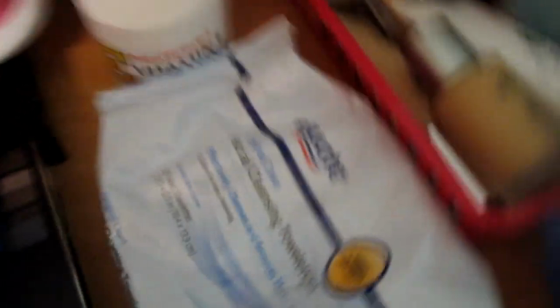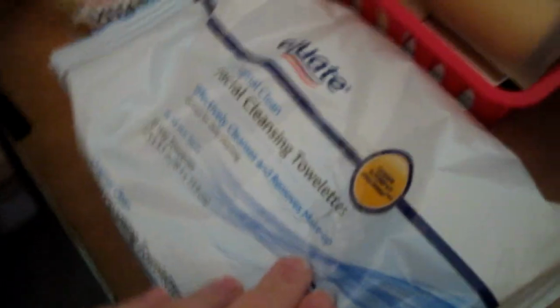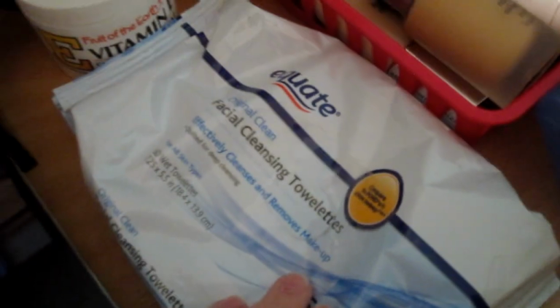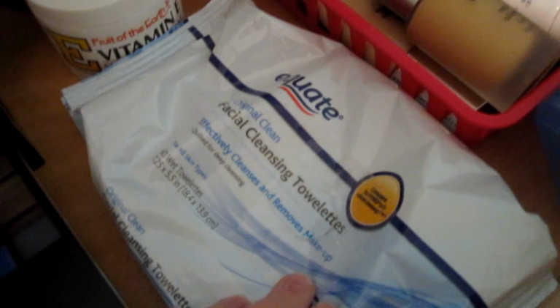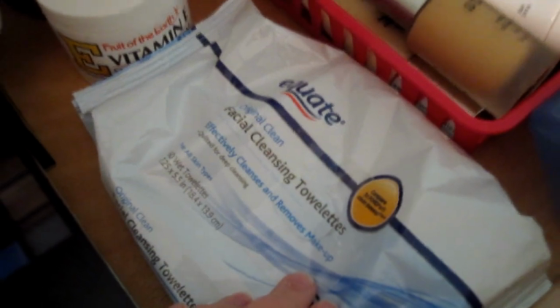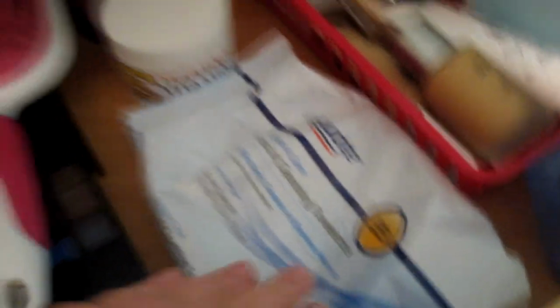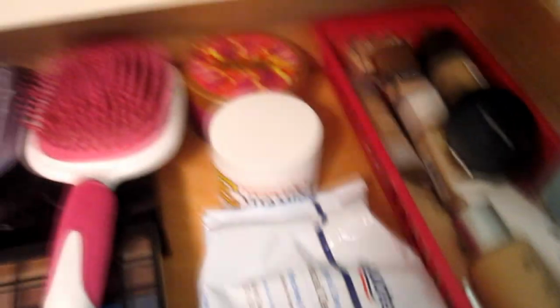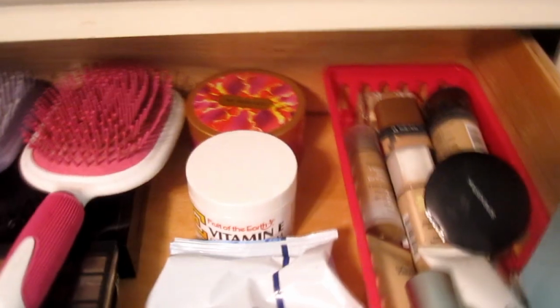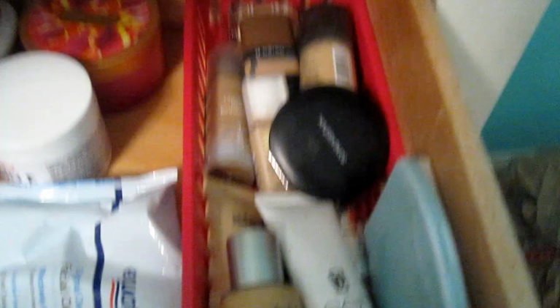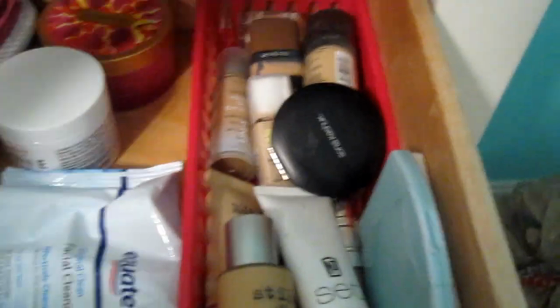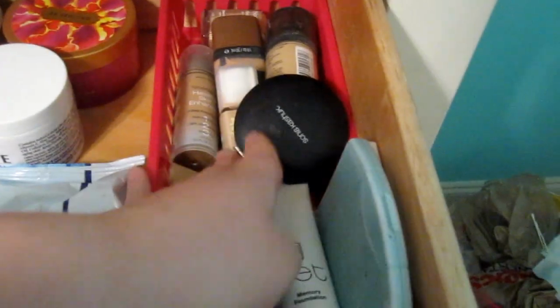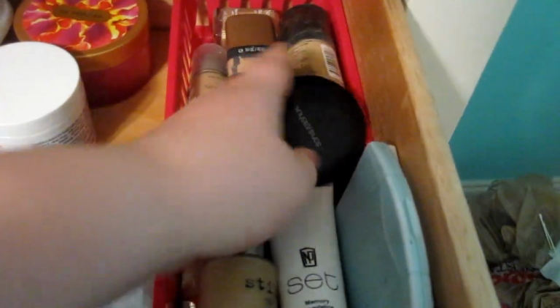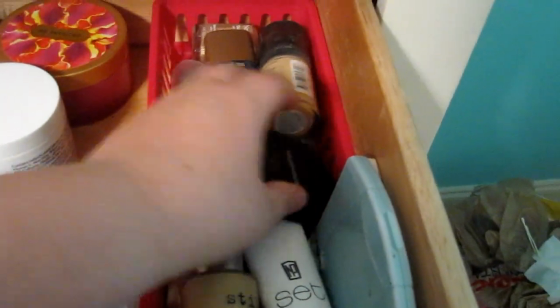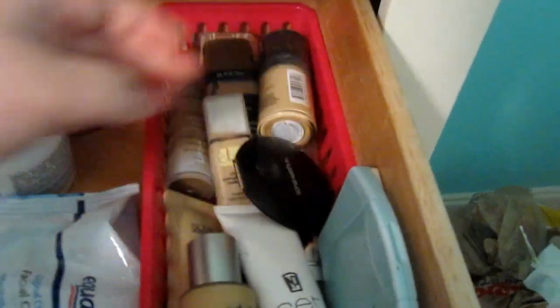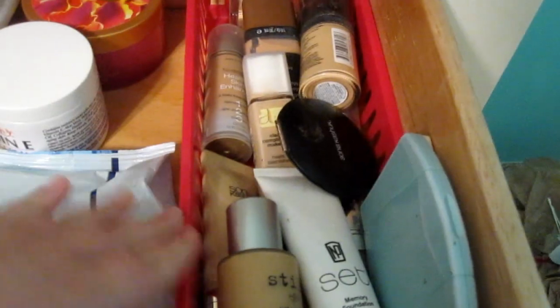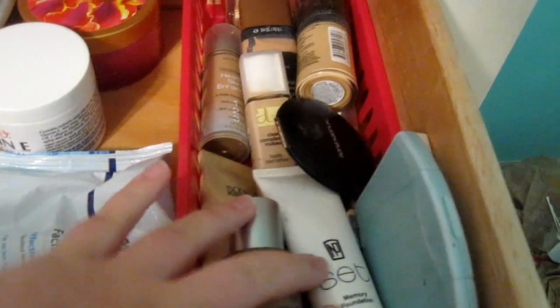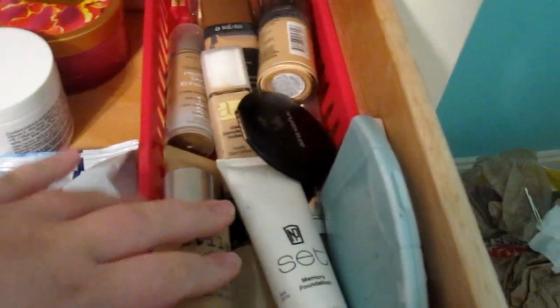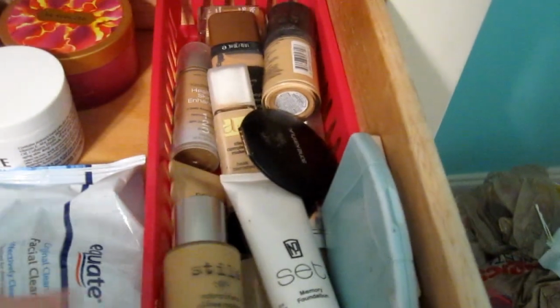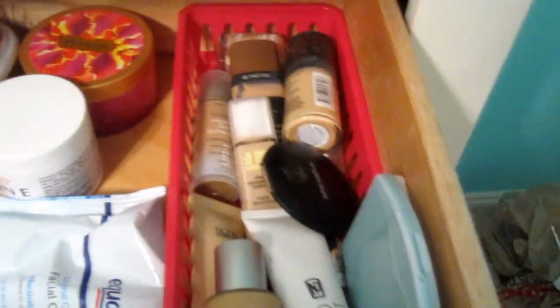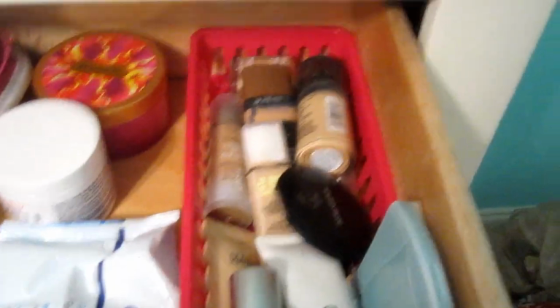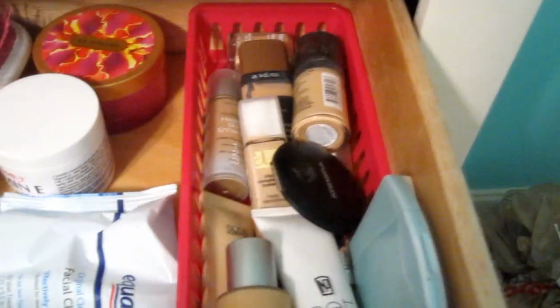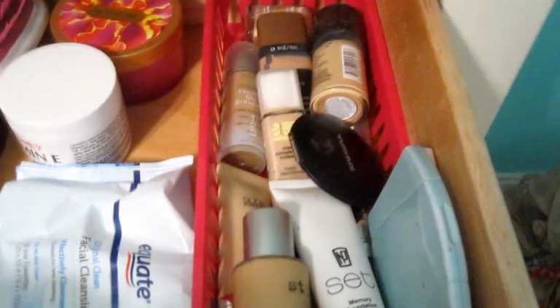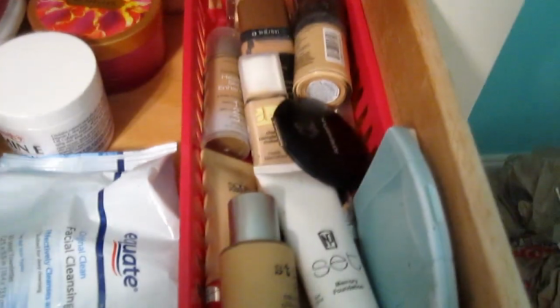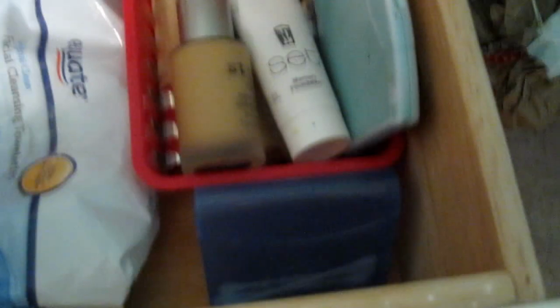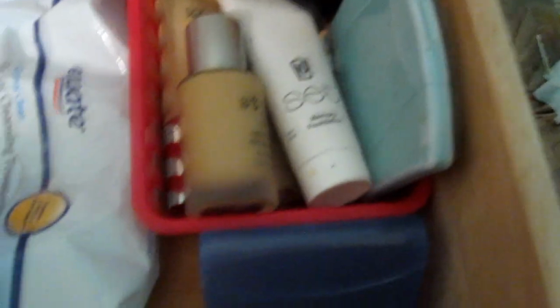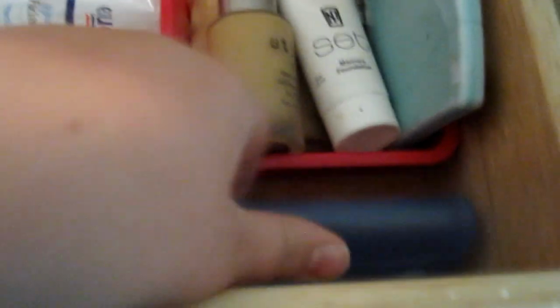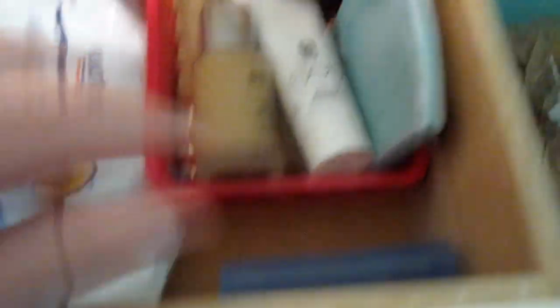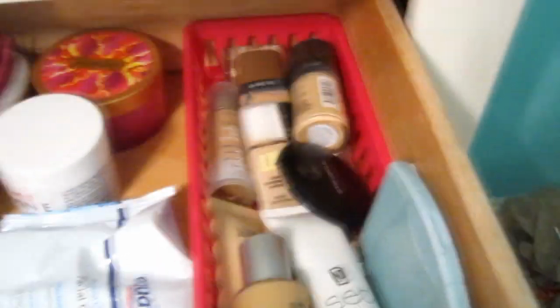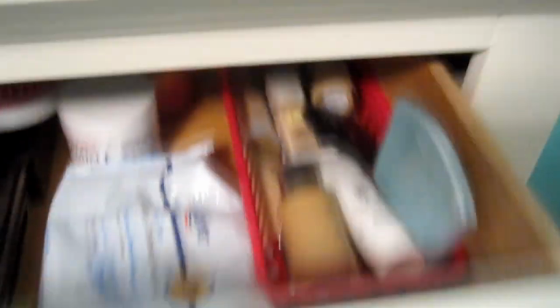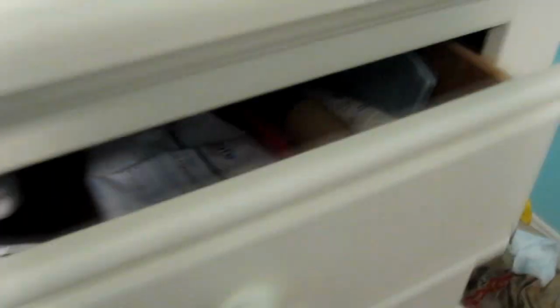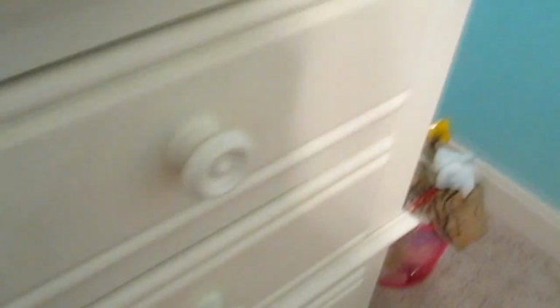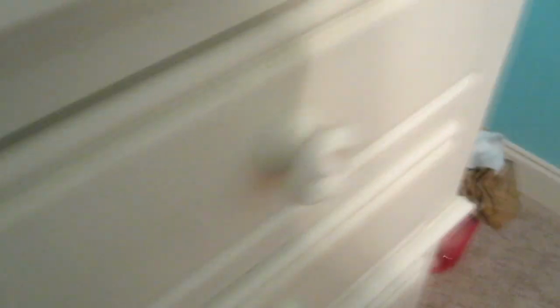I am obsessed with these — they are the Equate facial cleansing towelettes, they are the bomb. And then in here I have extra foundations and mirrors and stuff — I need to get rid of a lot of these foundations because I don't use them anymore. Then I have Q-tips.